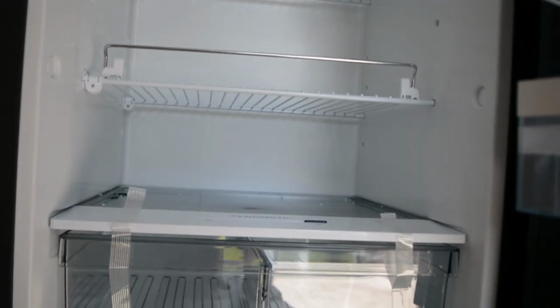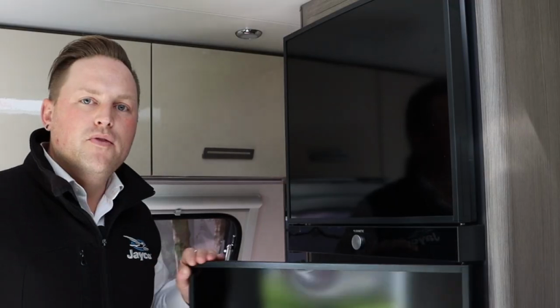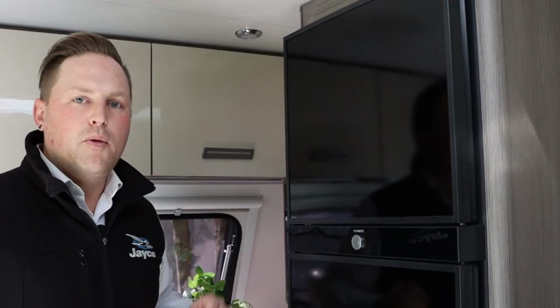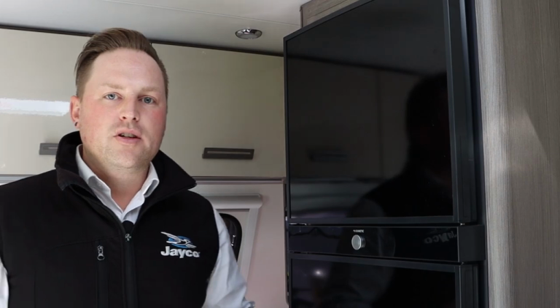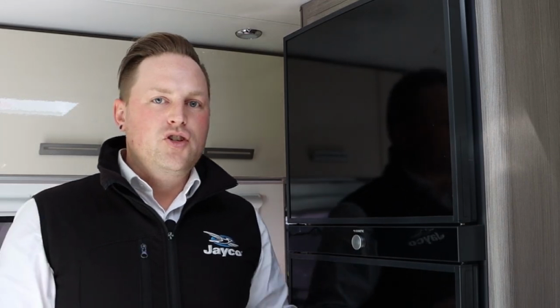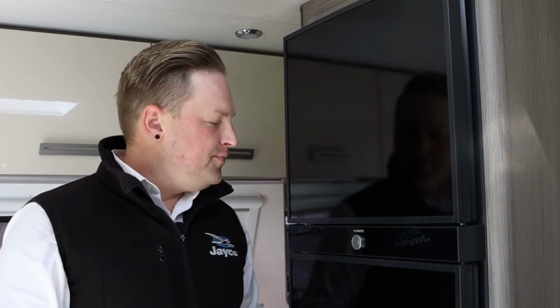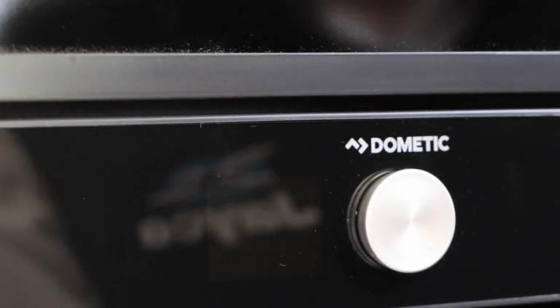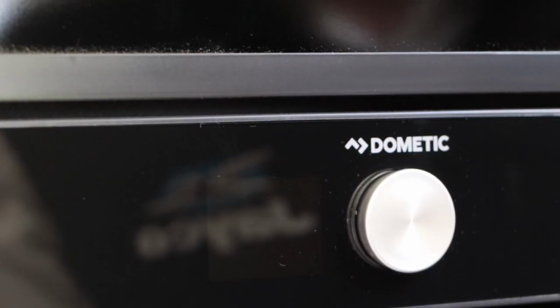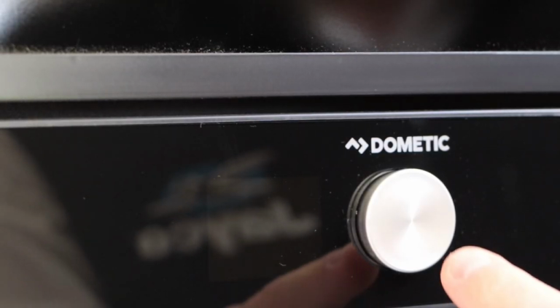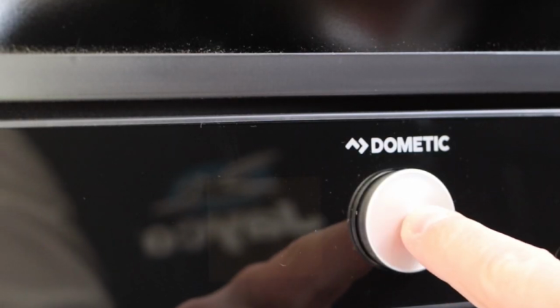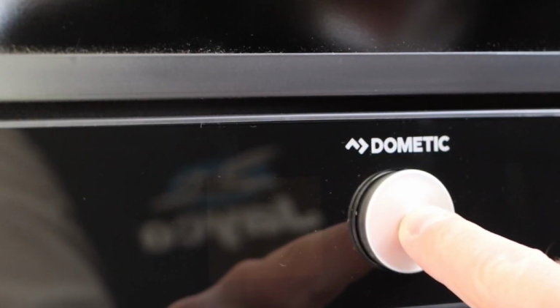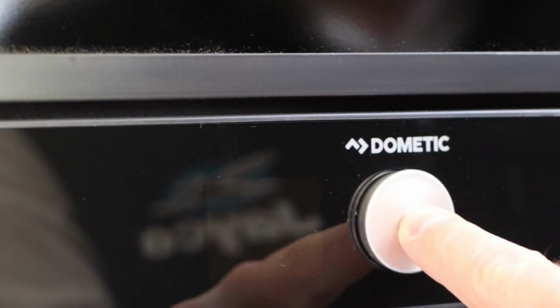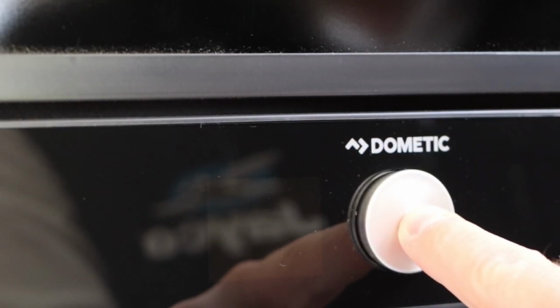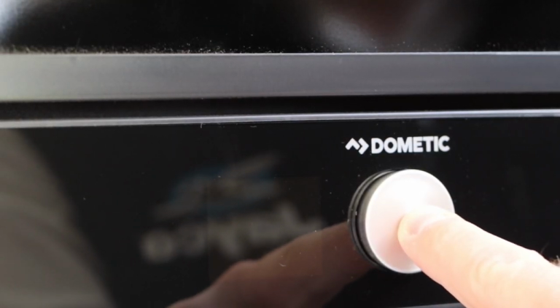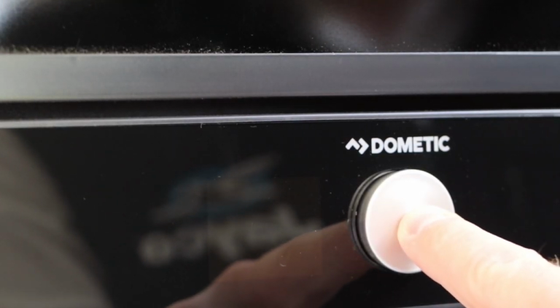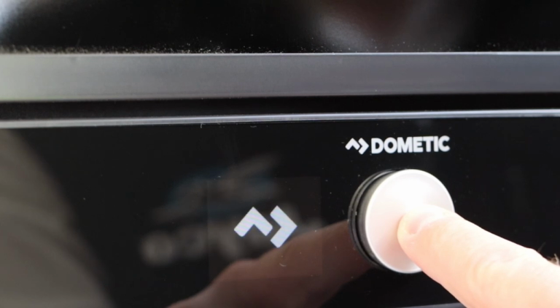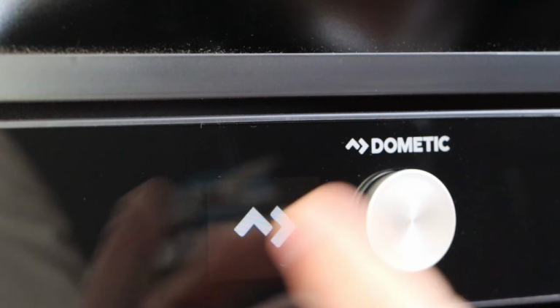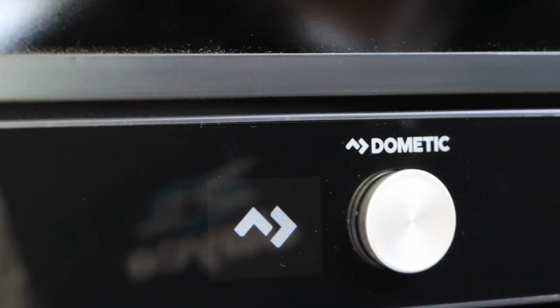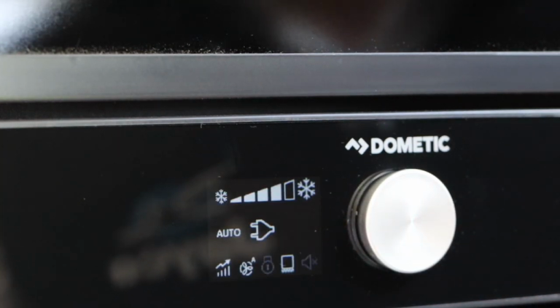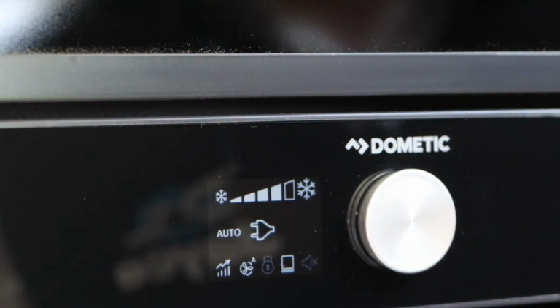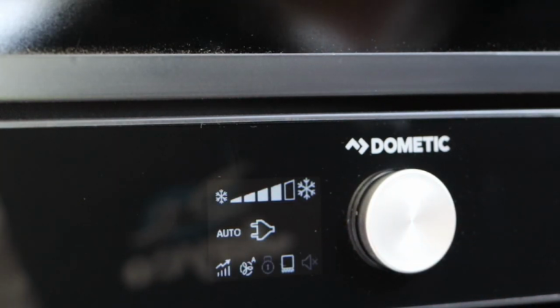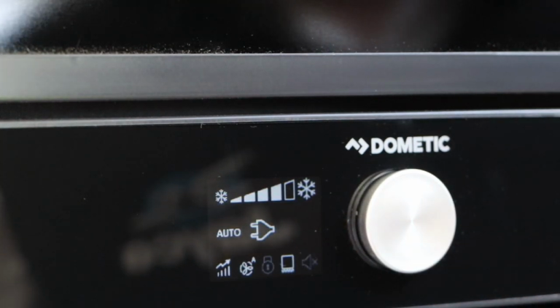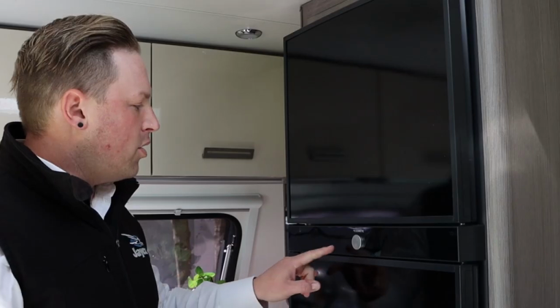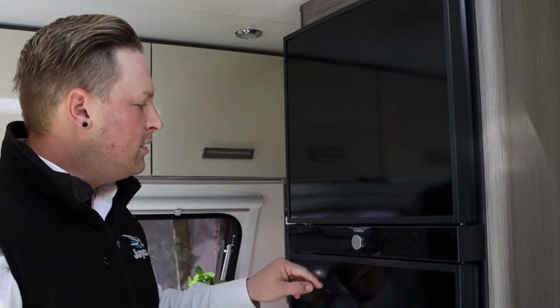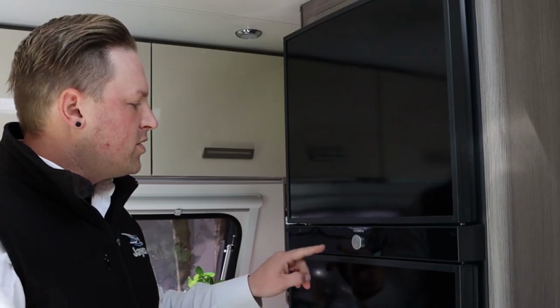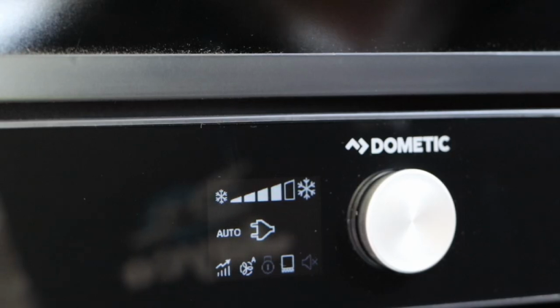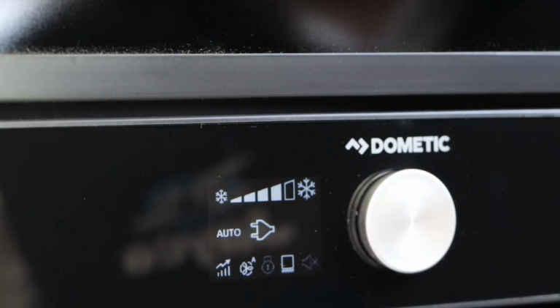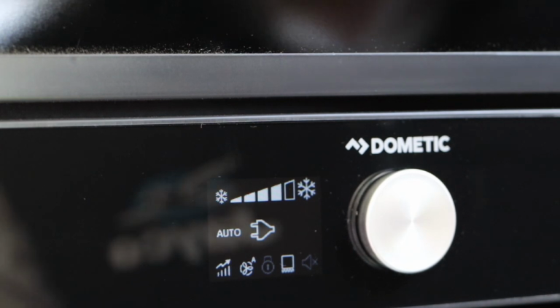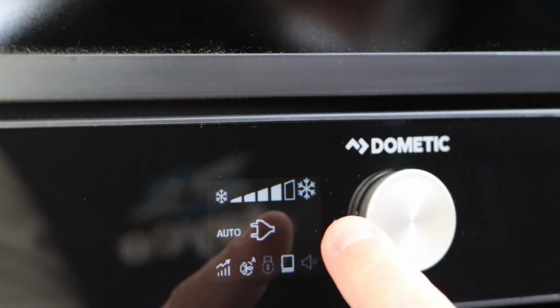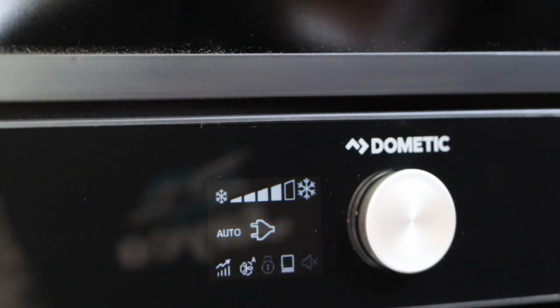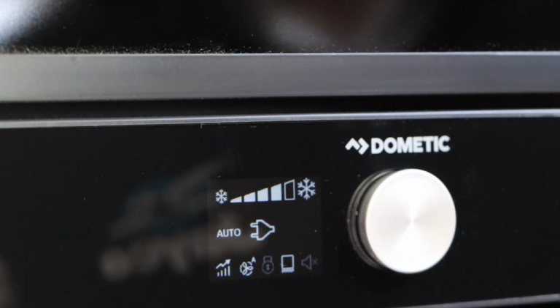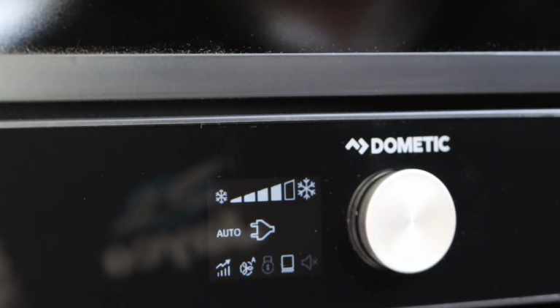We're going to move on to the operation of the fridge now. We've got this rotary dial at the front of the fridge. Hold that down until the screen lights up. At the top here you'll see we've got the temperature control — it's currently set to auto mode.